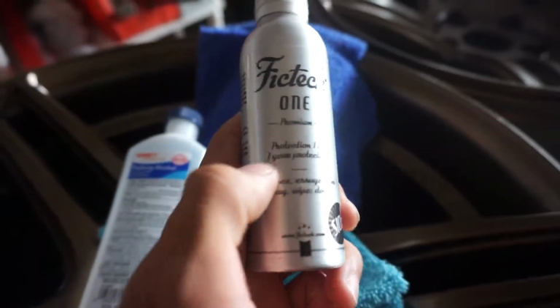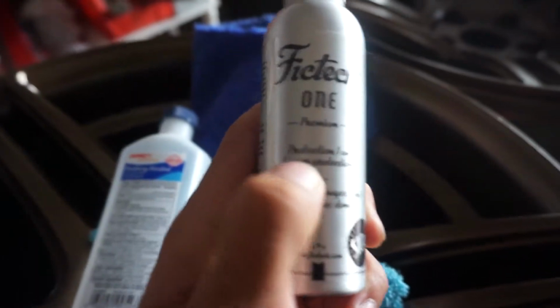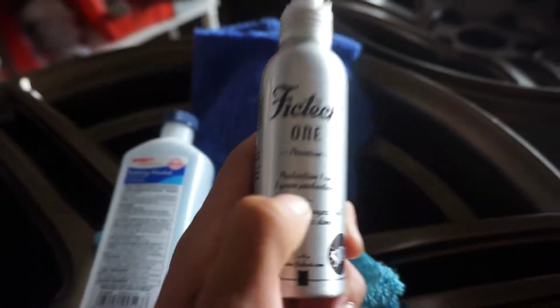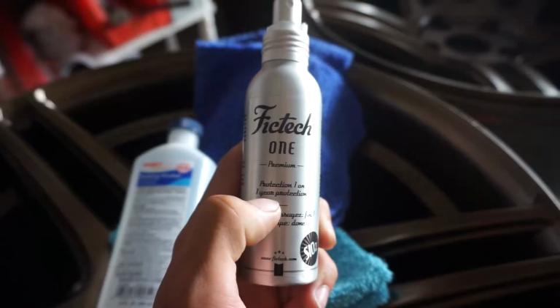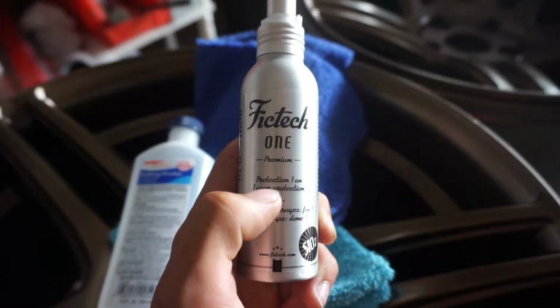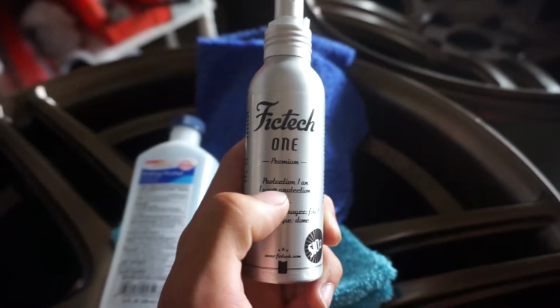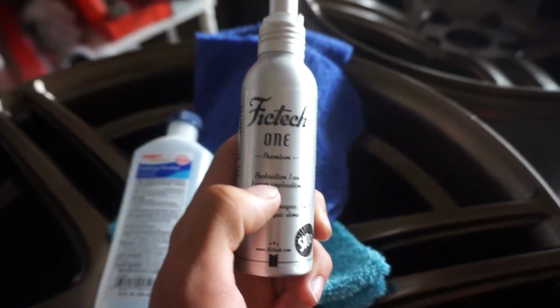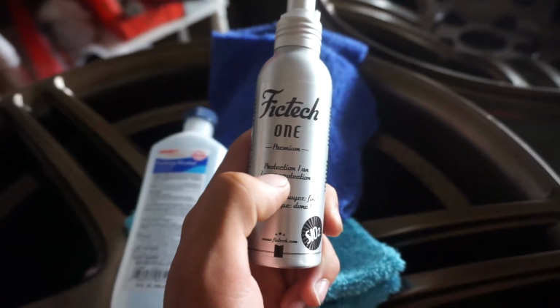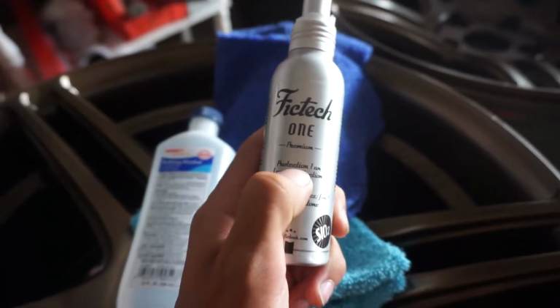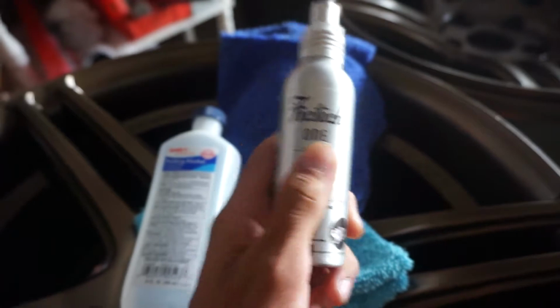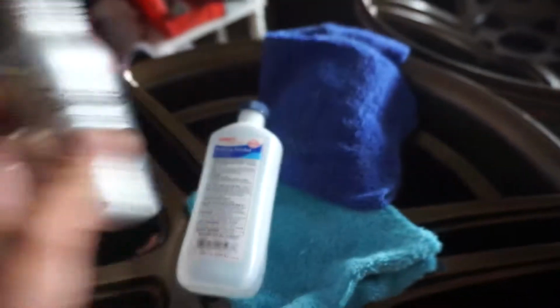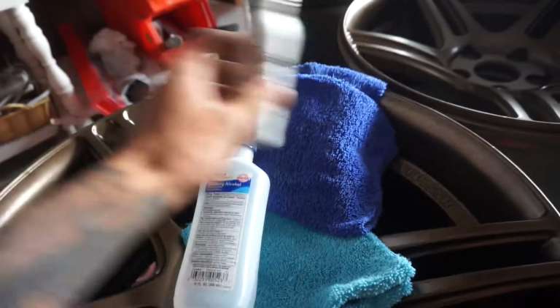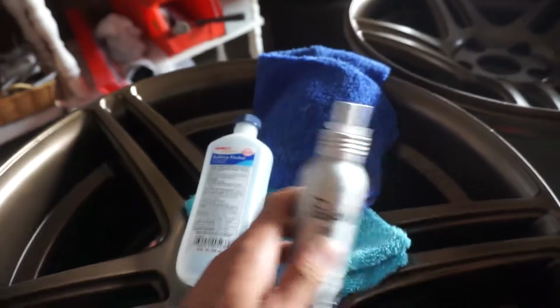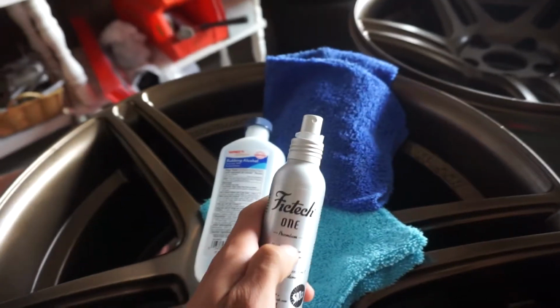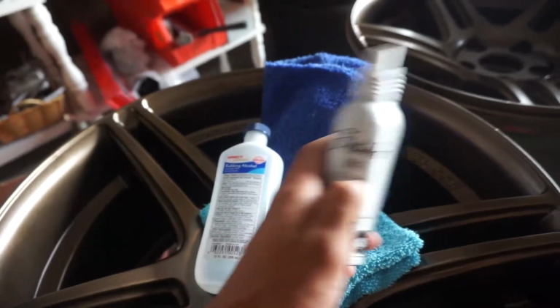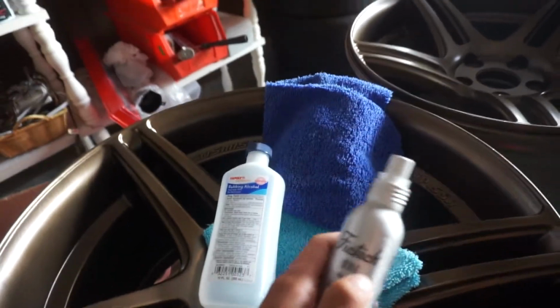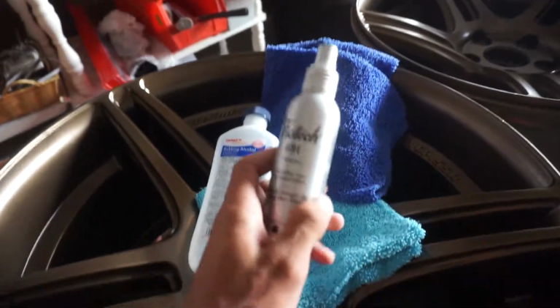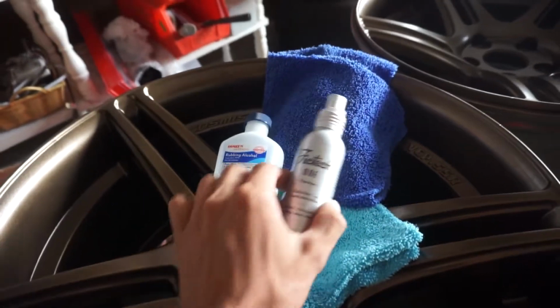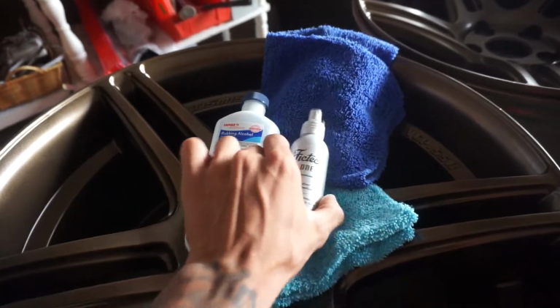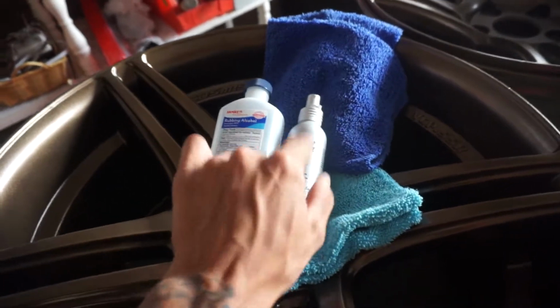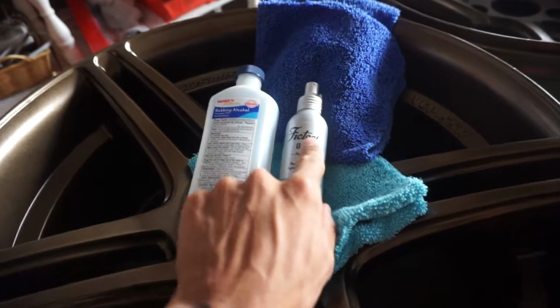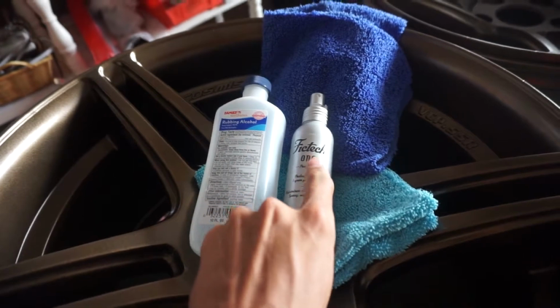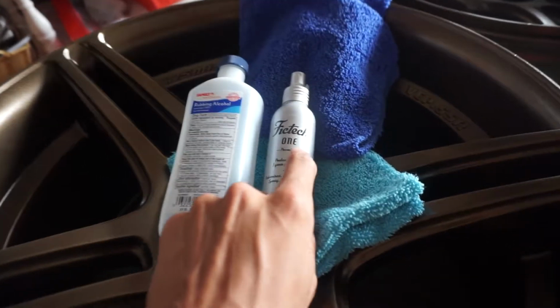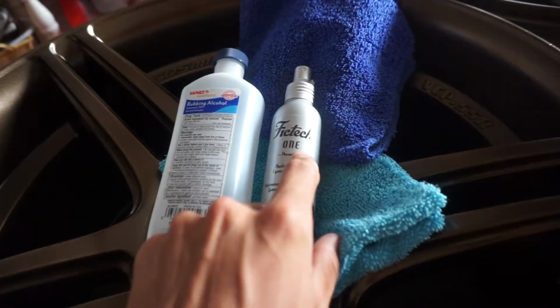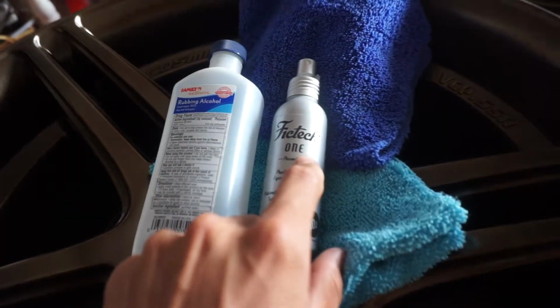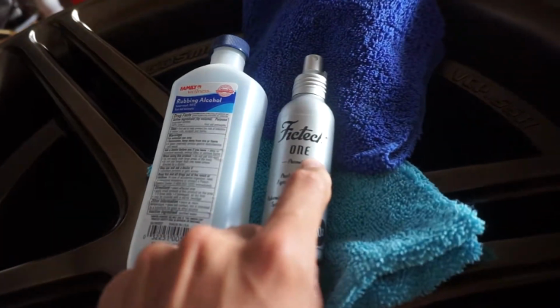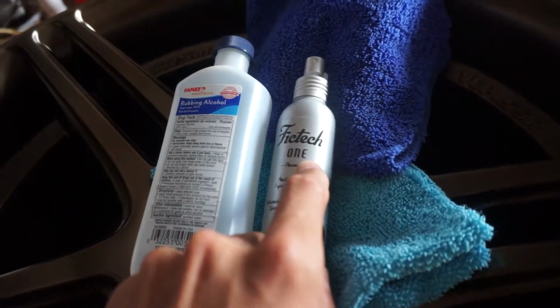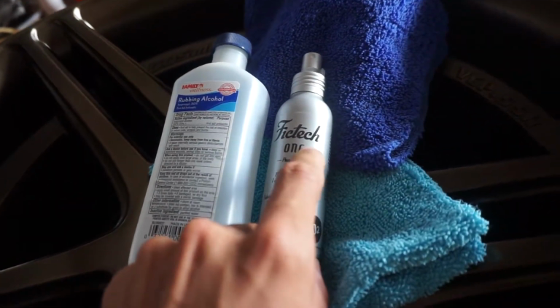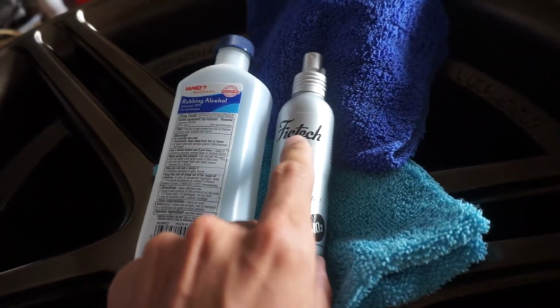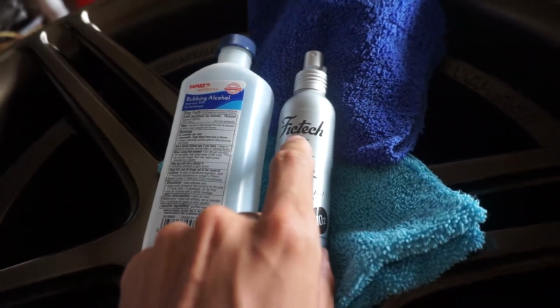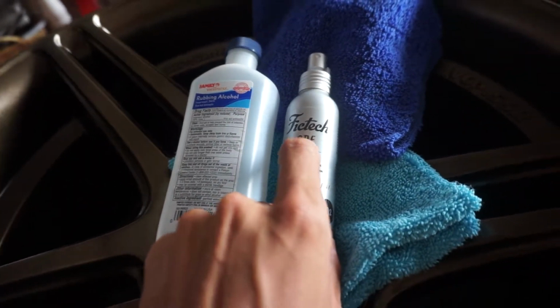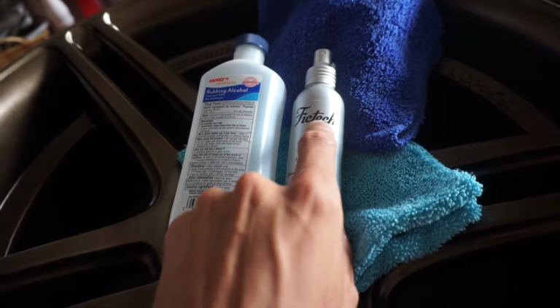This lasts for up to one year. After six months you have to reapply the second coat, so we're only doing one coat and then after six months we're going to do the other one. I'll leave a link down below for this. It was $29 but with three-day shipping it came to about $44.